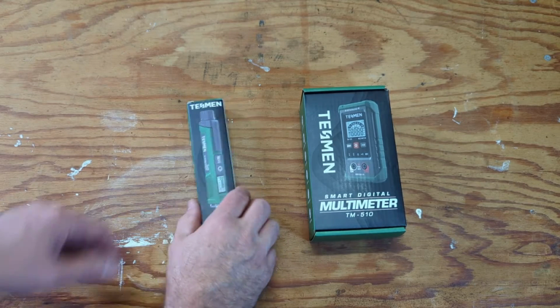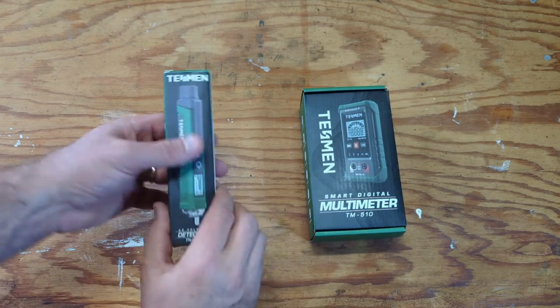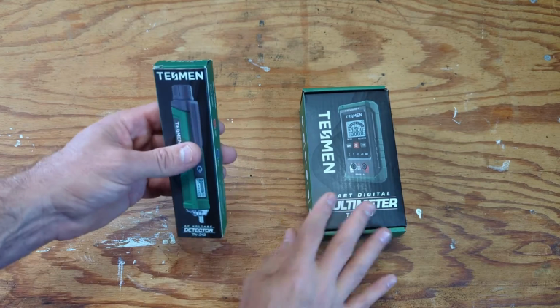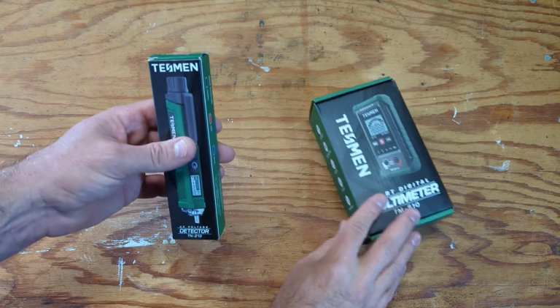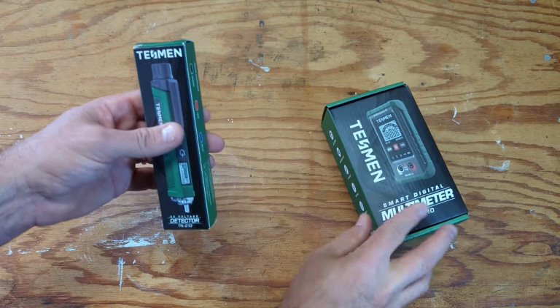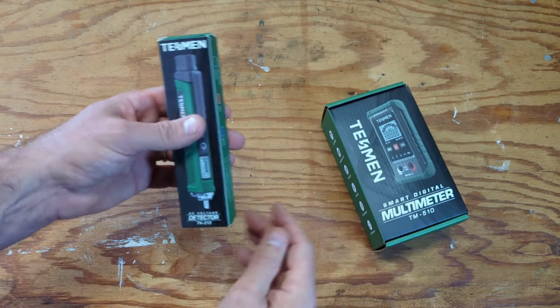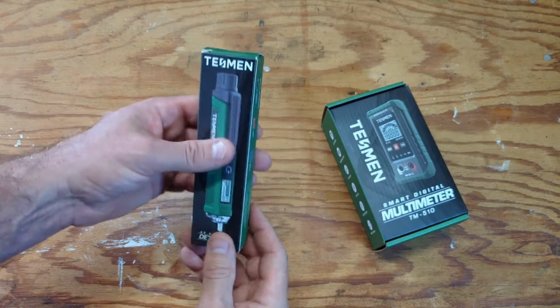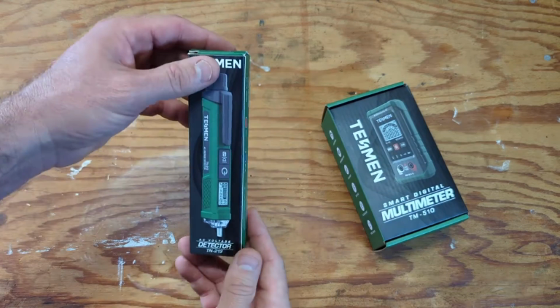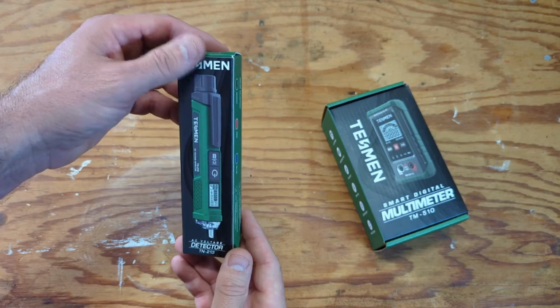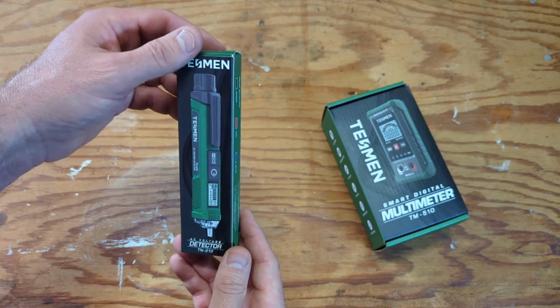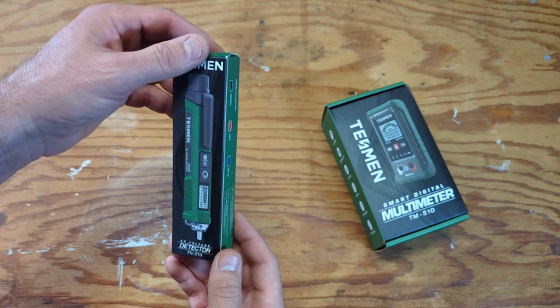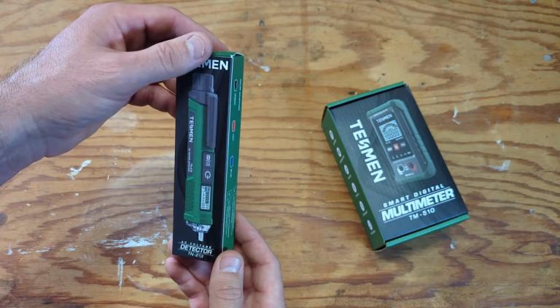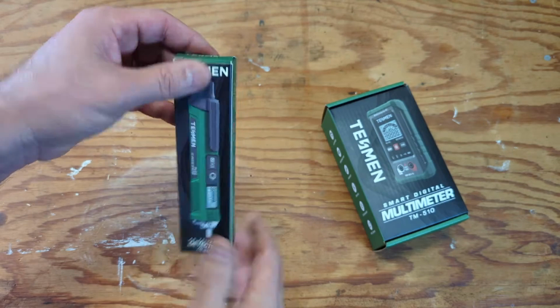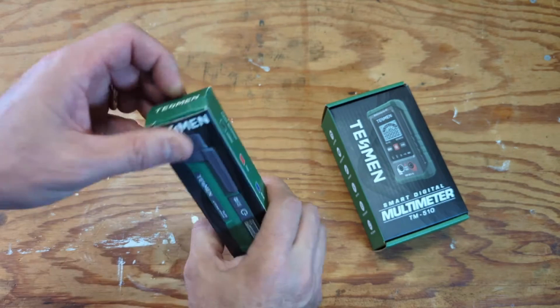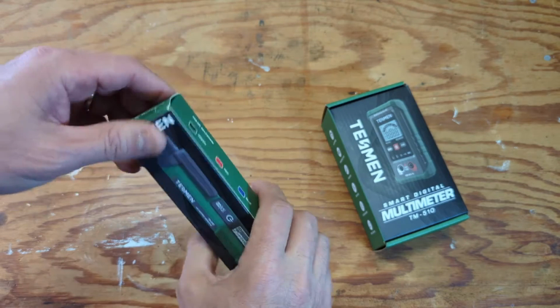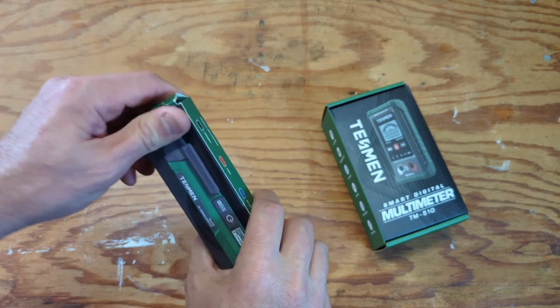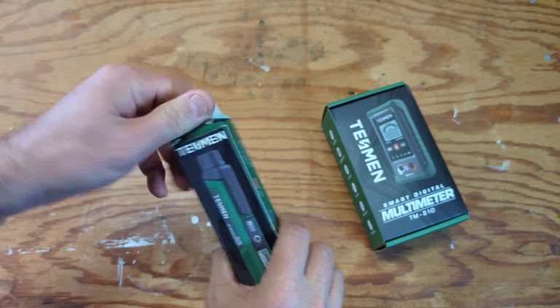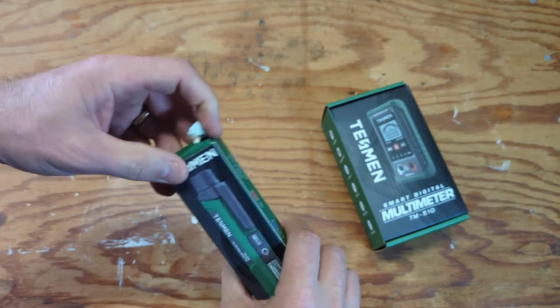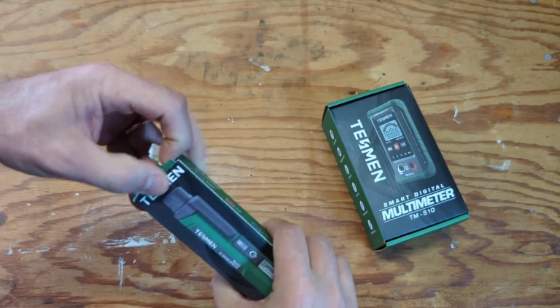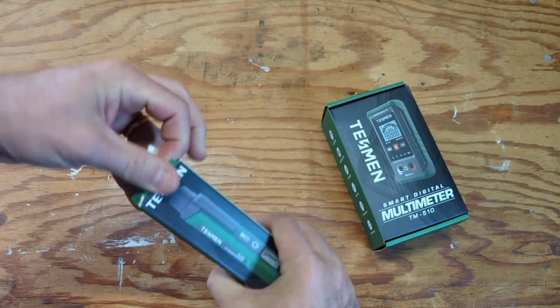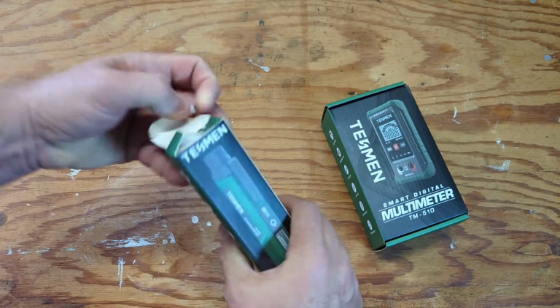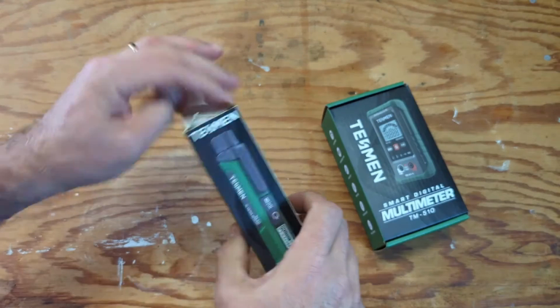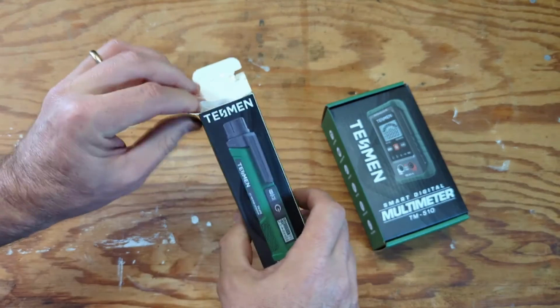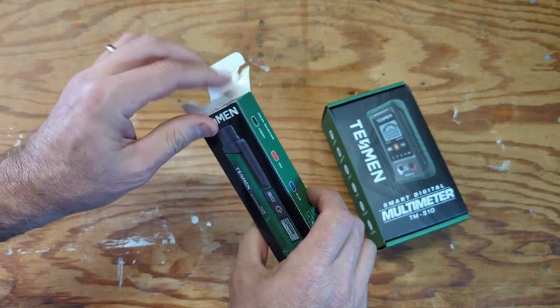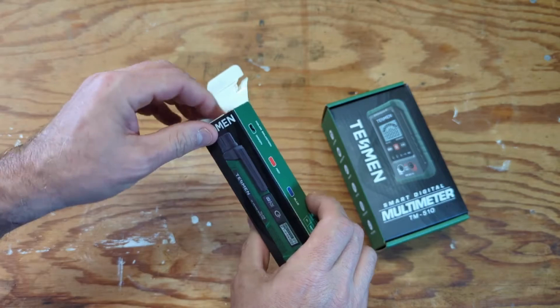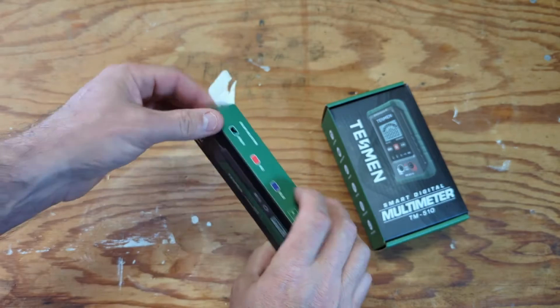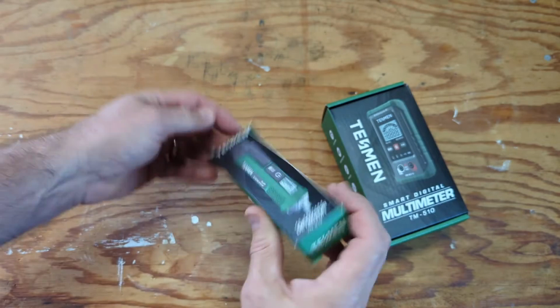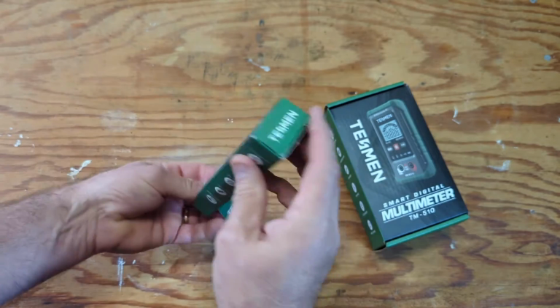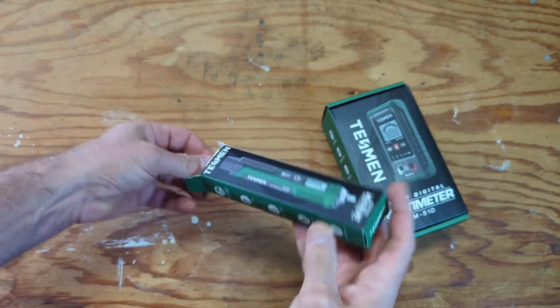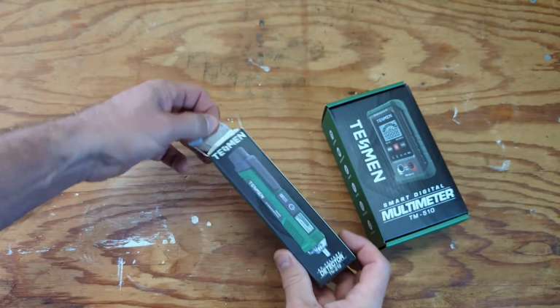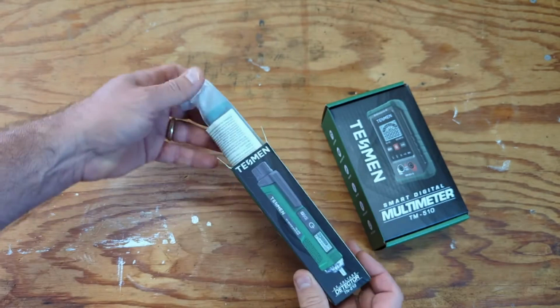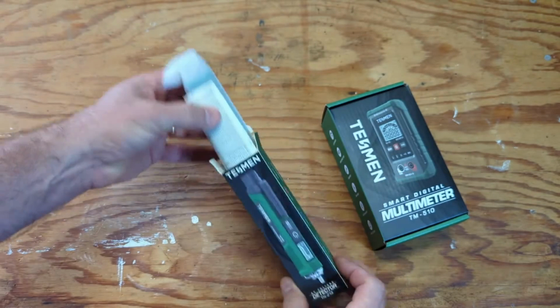Let's get started with the Tessman non-contact TN213 detector. I actually opened these a few minutes ago and put the batteries in. I just wanted to show you what's in the box.